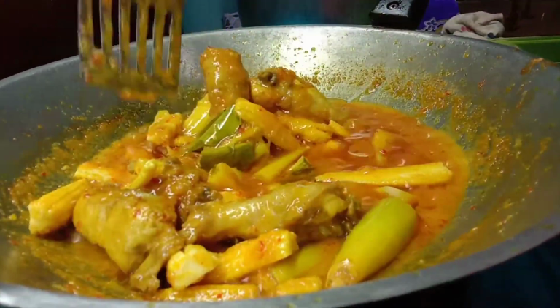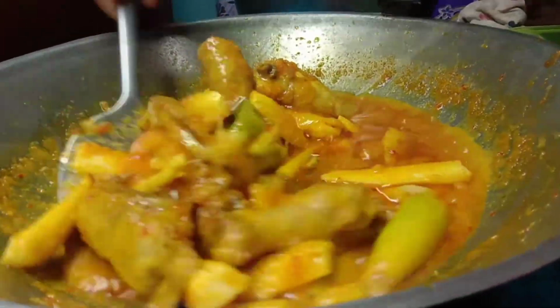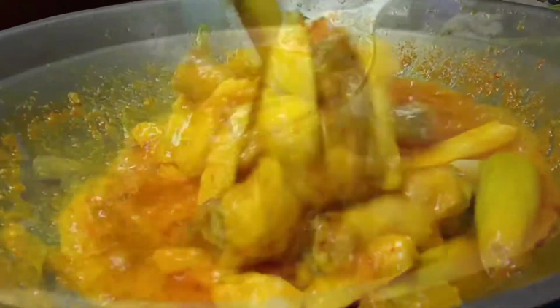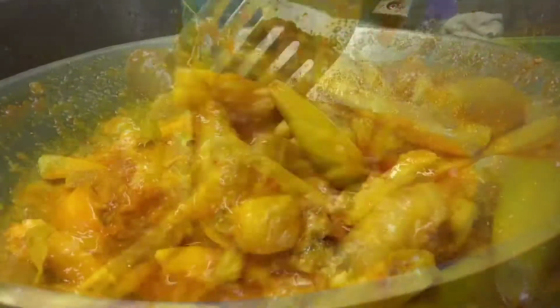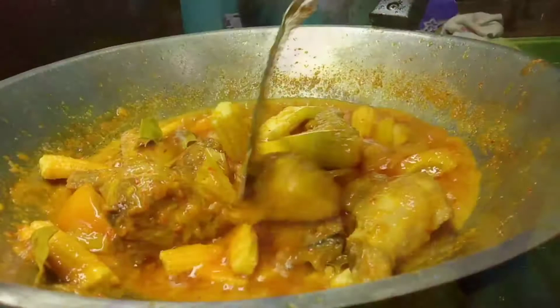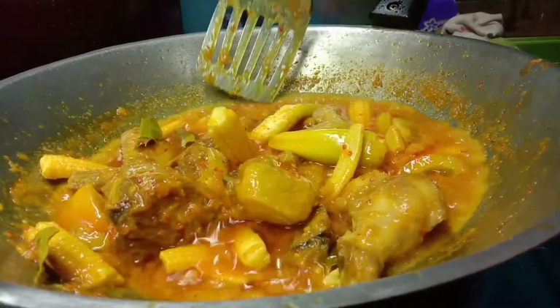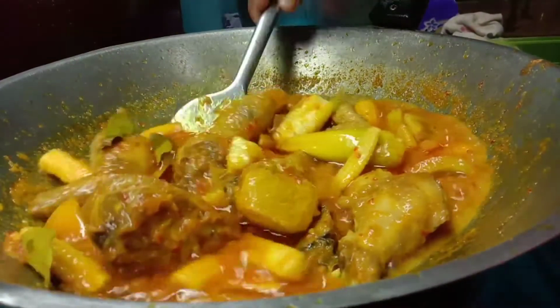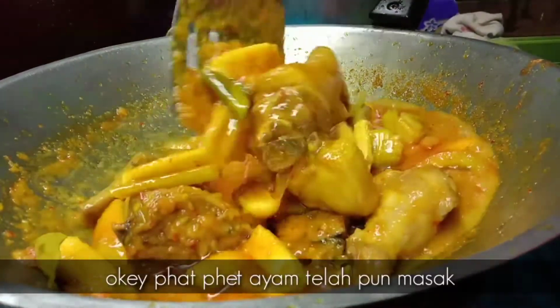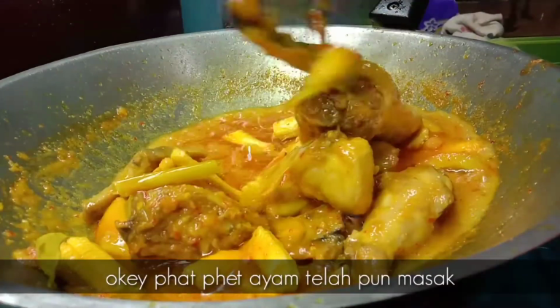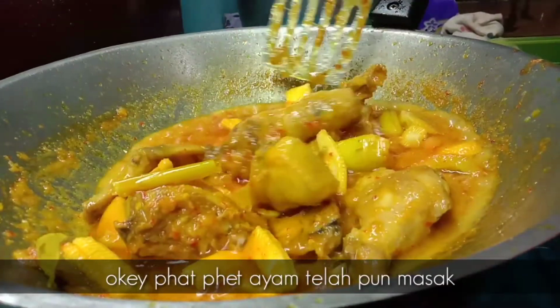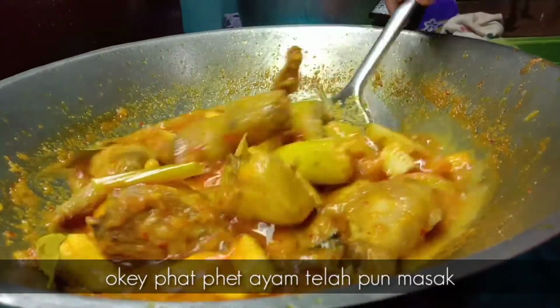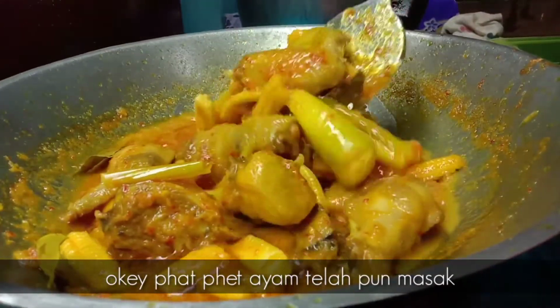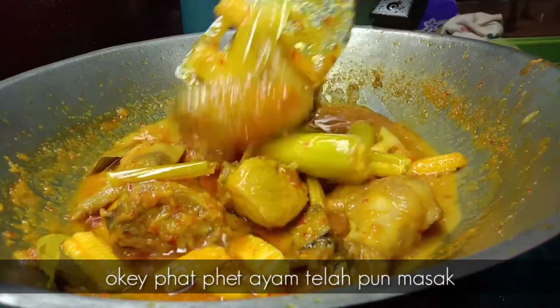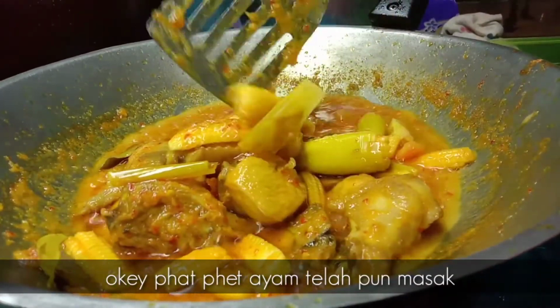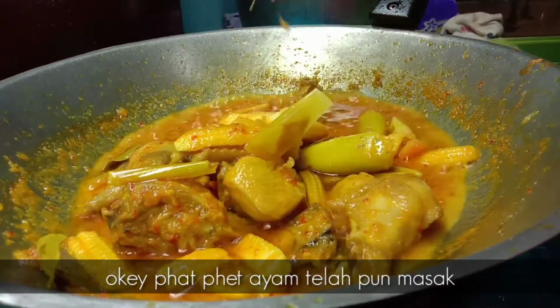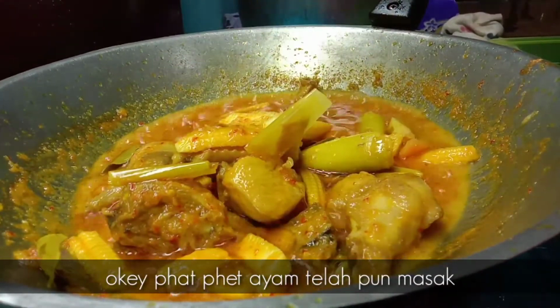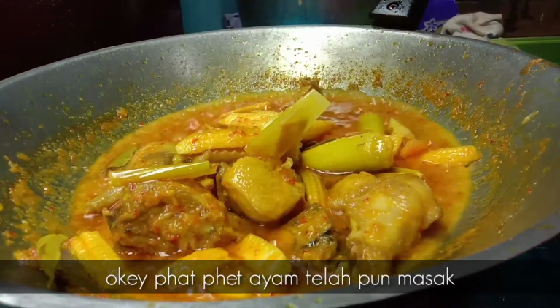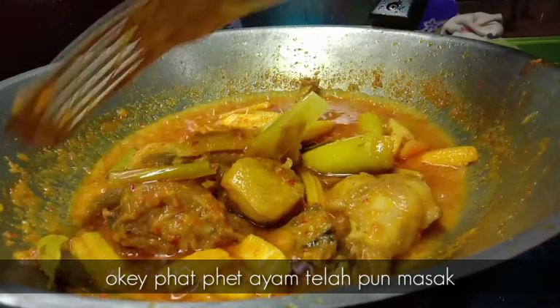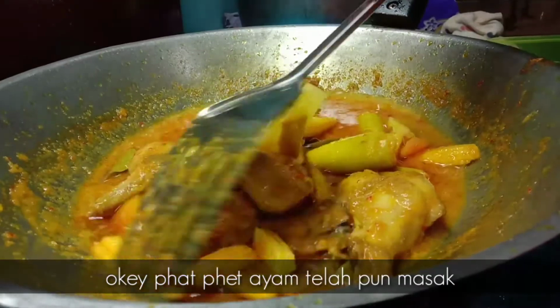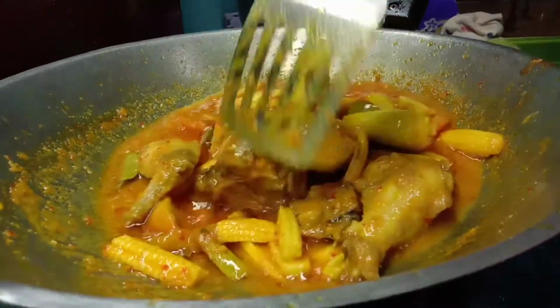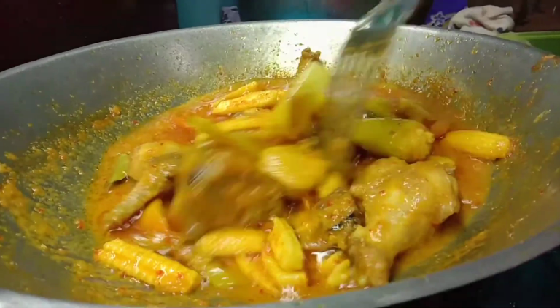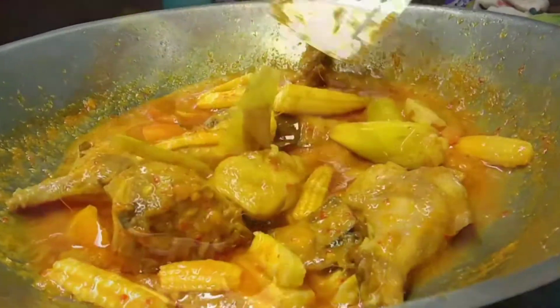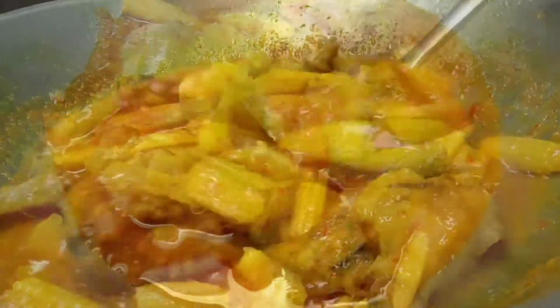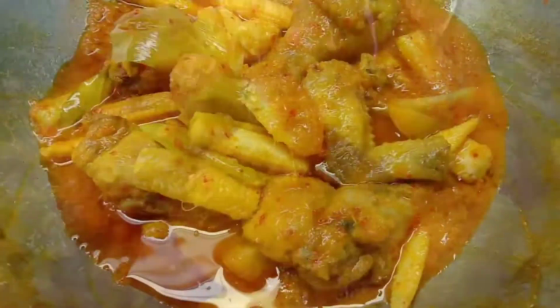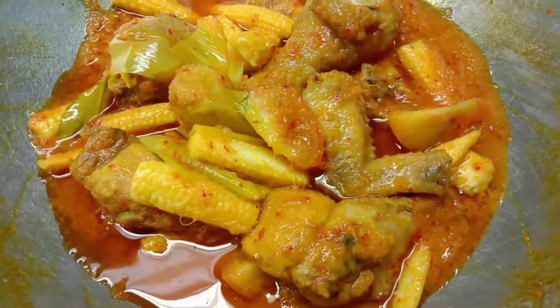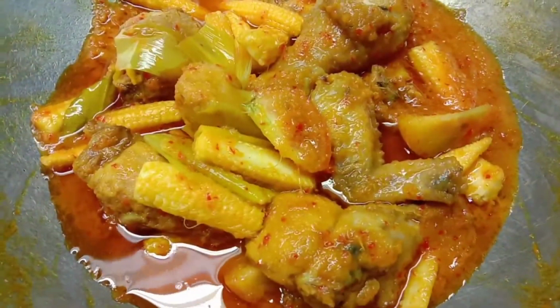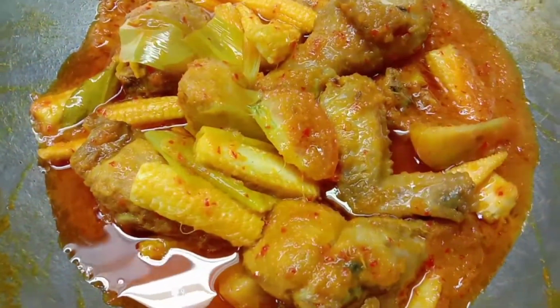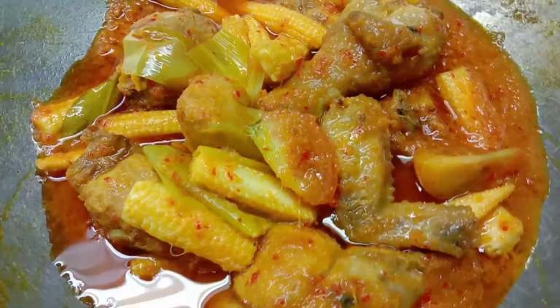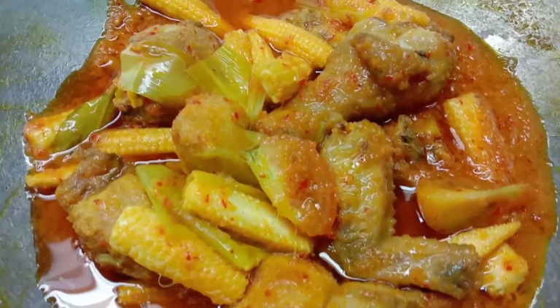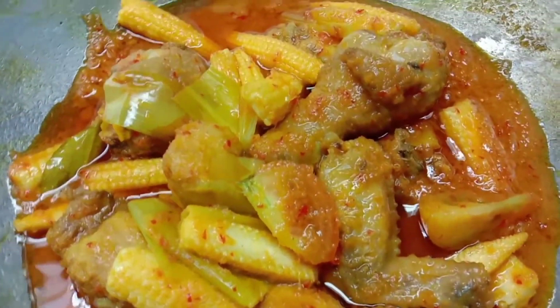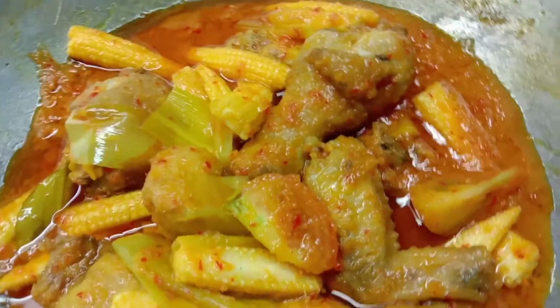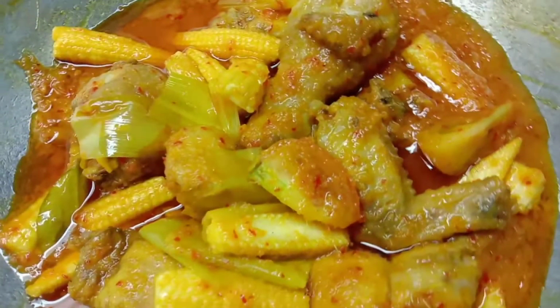Nampaknya papi air kita ni telah pun masak. Jadi boleh lah kita tutupkan api. Inilah hasil papi air yang telah kita buat tadi.